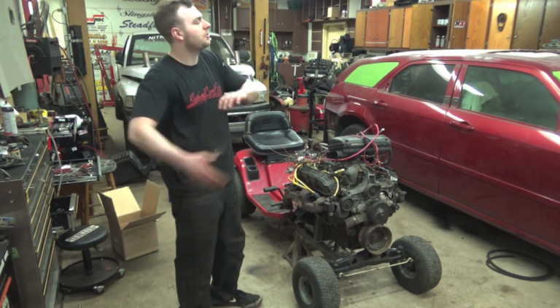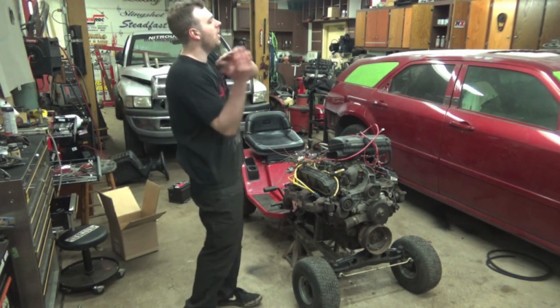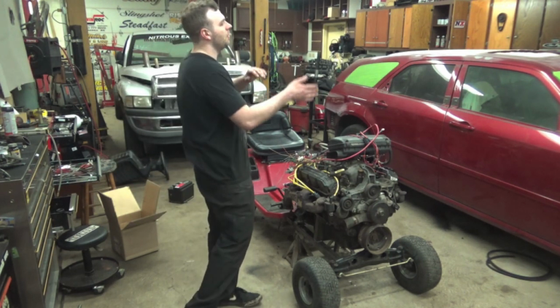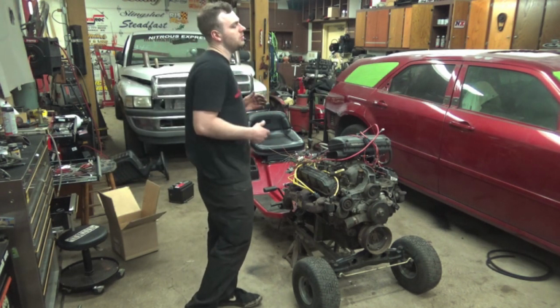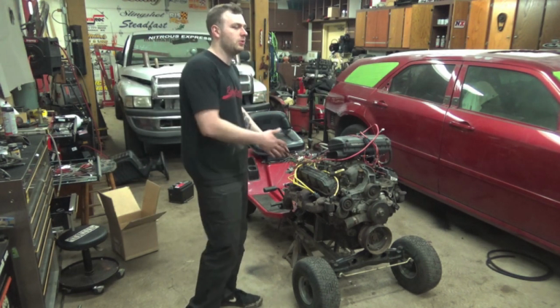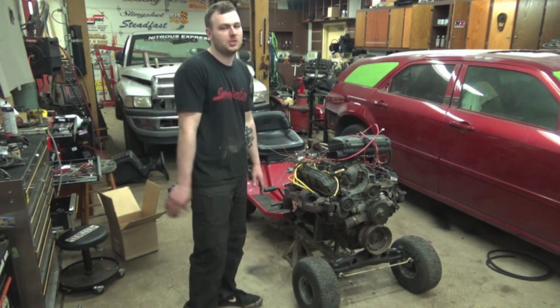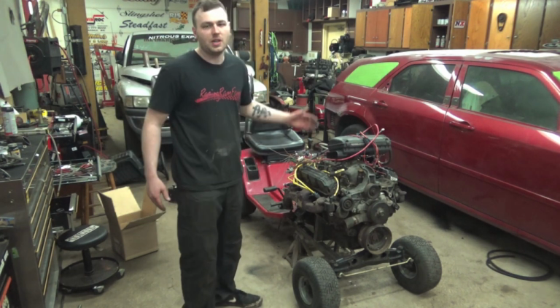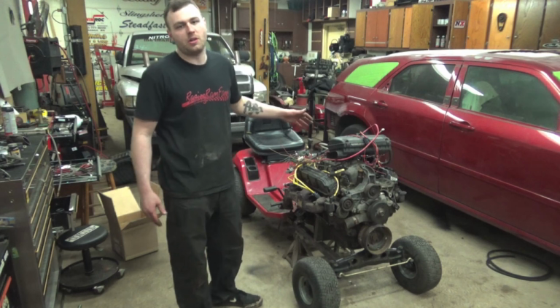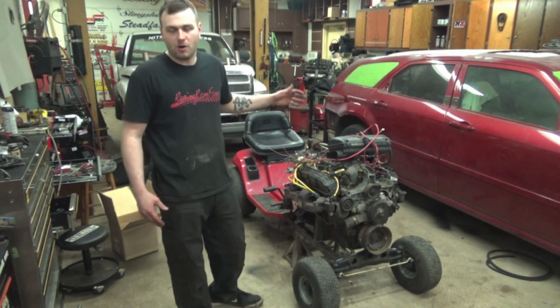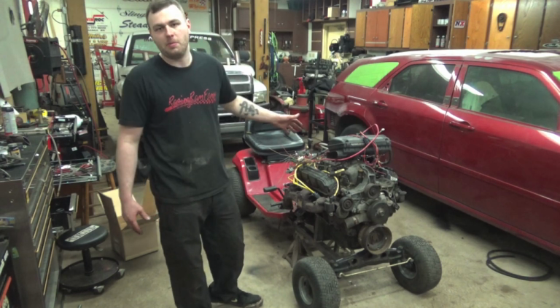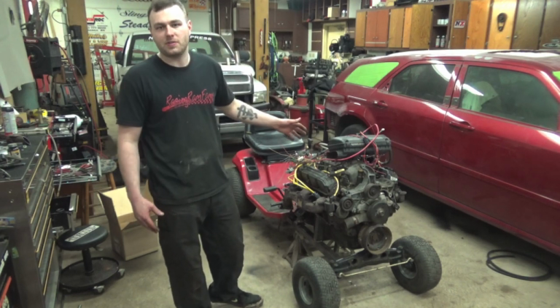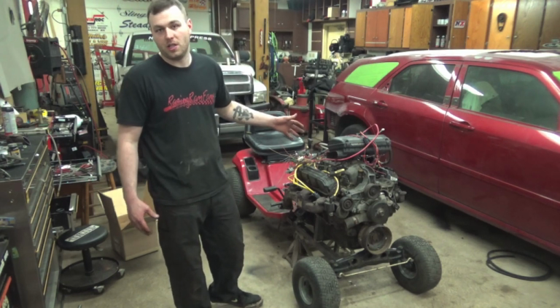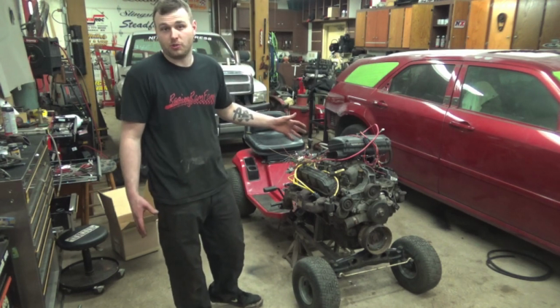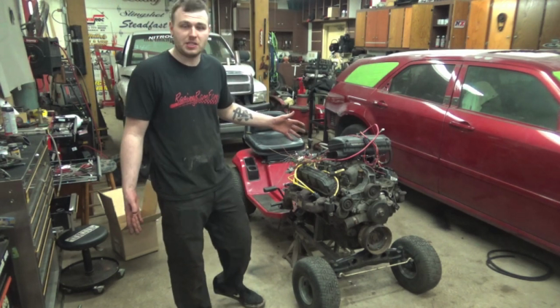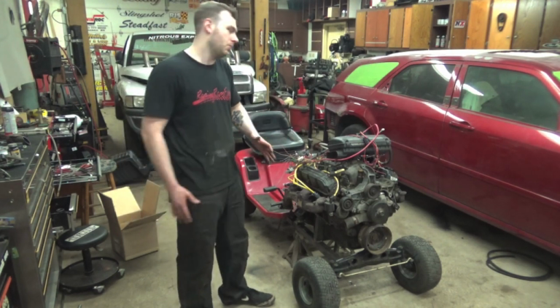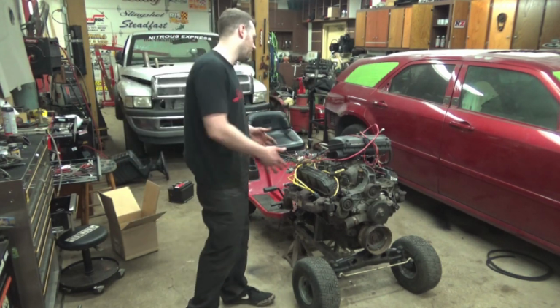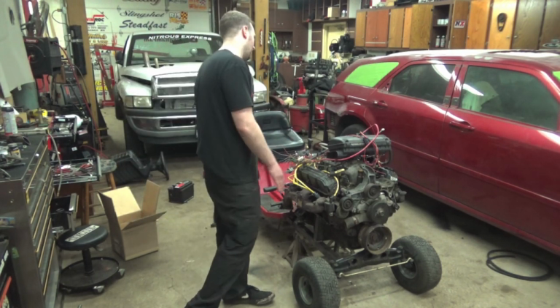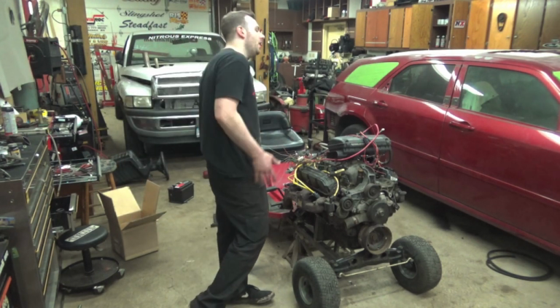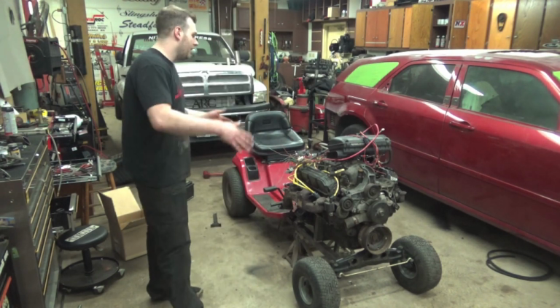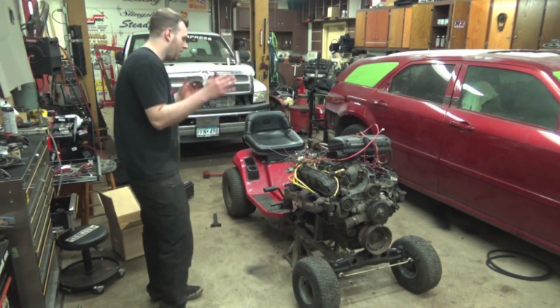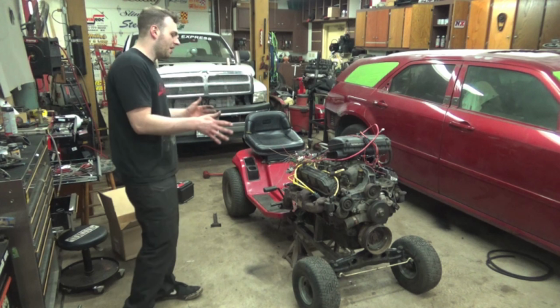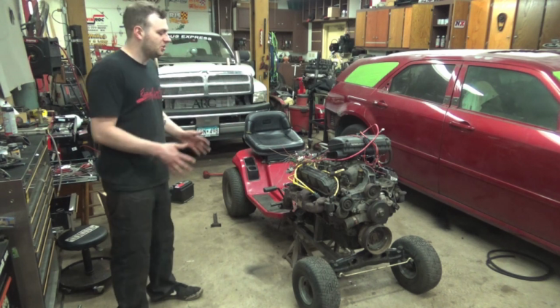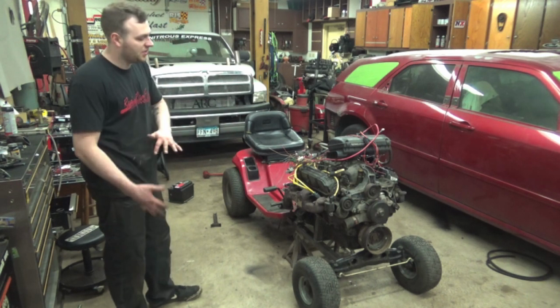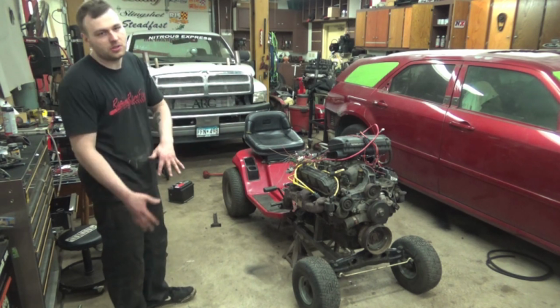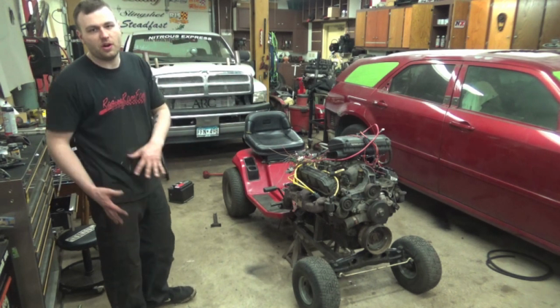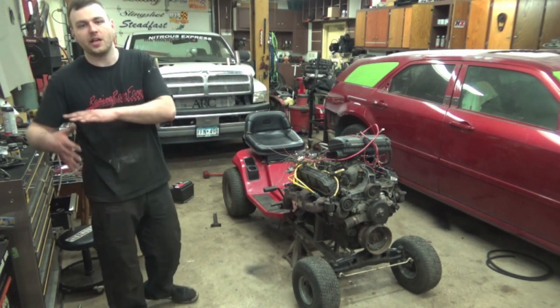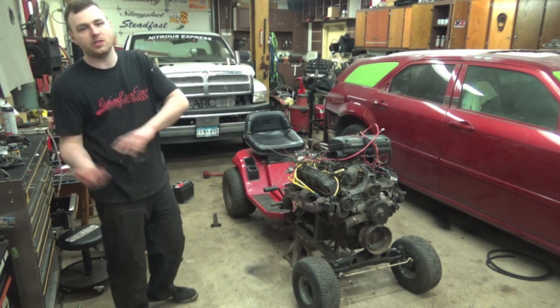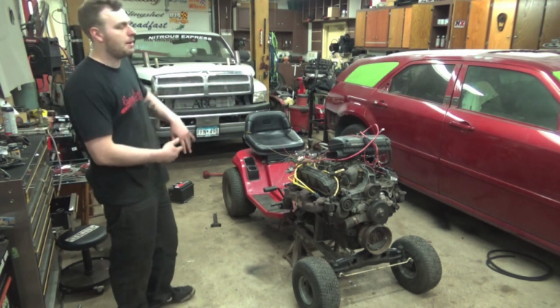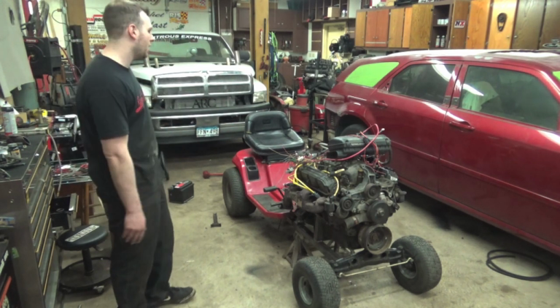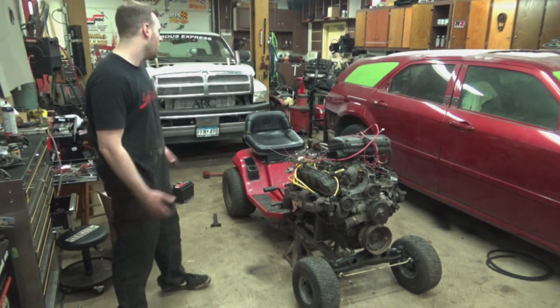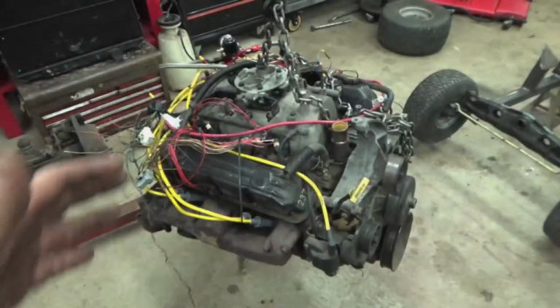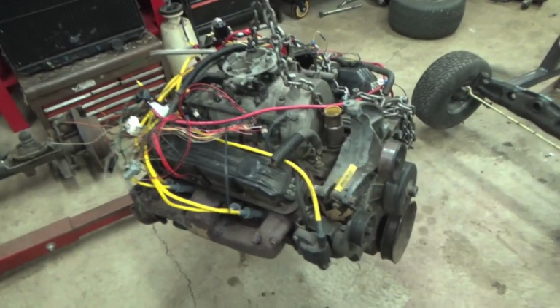We can go out and do burnouts, do stupid stuff with a lawnmower. Maybe if someone lets us go drag racing in it, we'll go drag racing in it. But all our modifications that we've done so far are going to the scrap. Engine's out, we've got a strip chassis now.